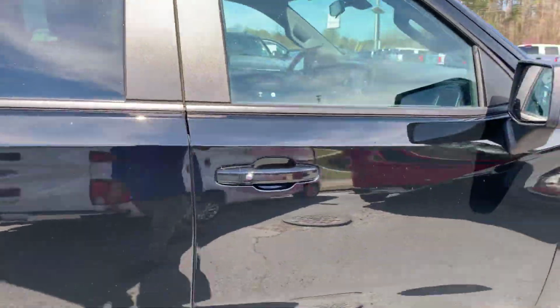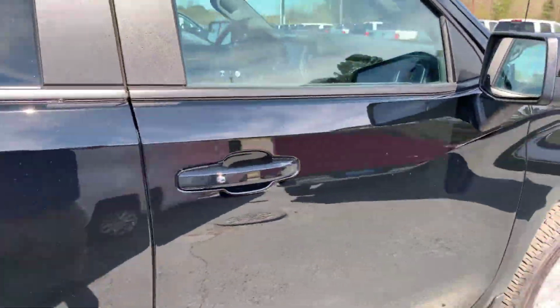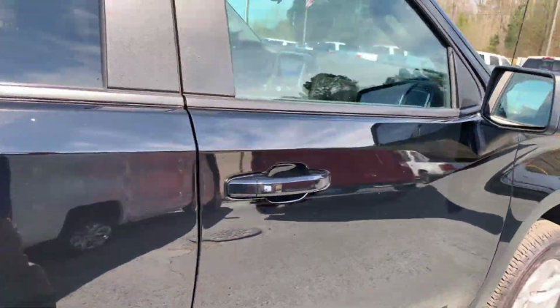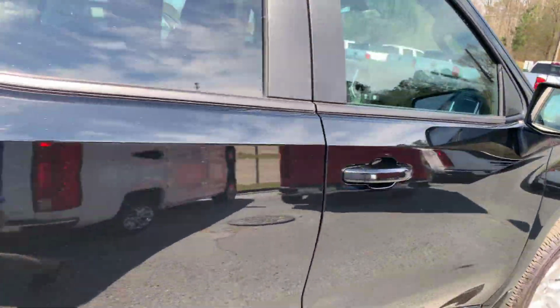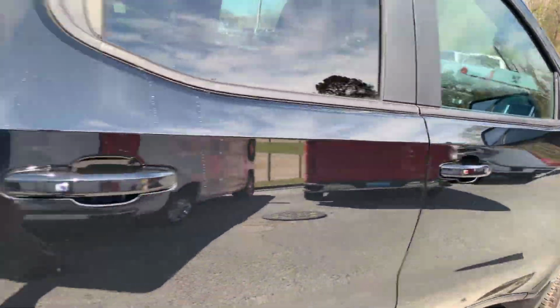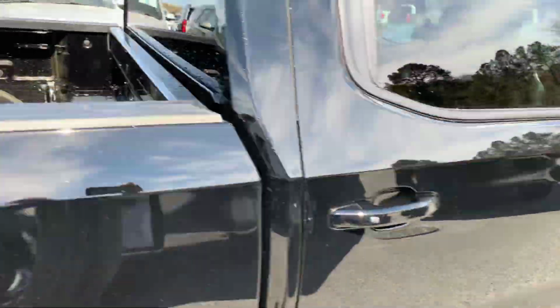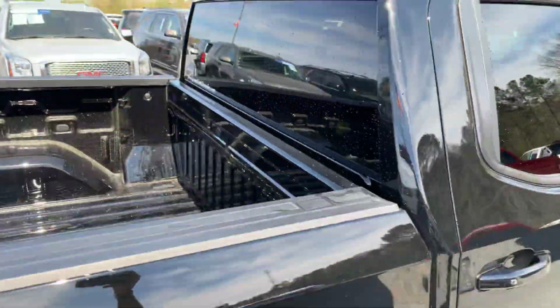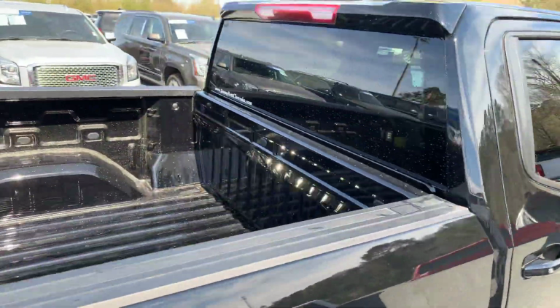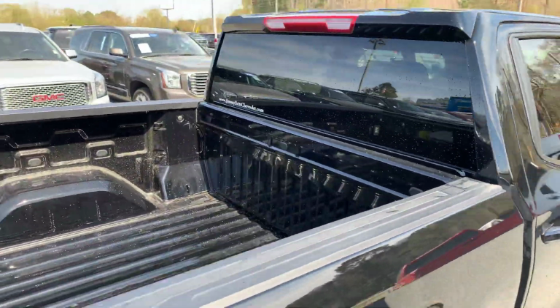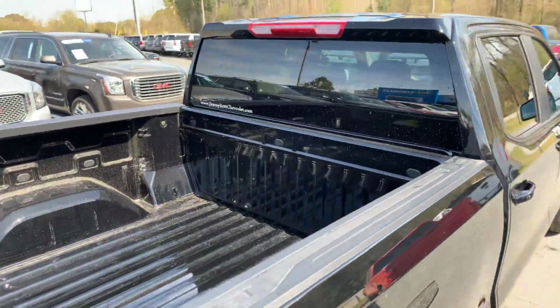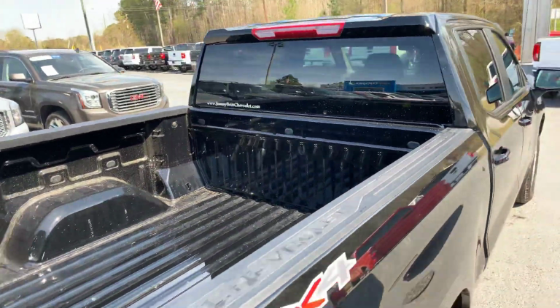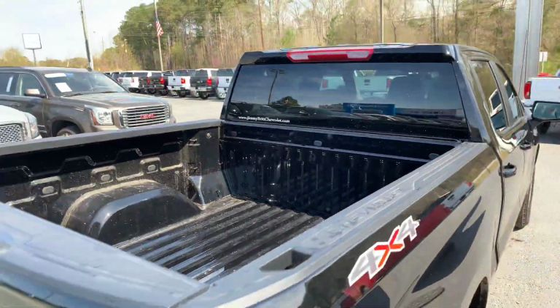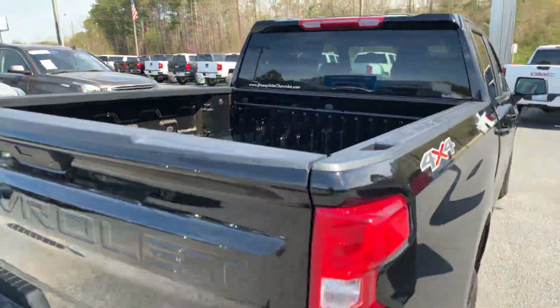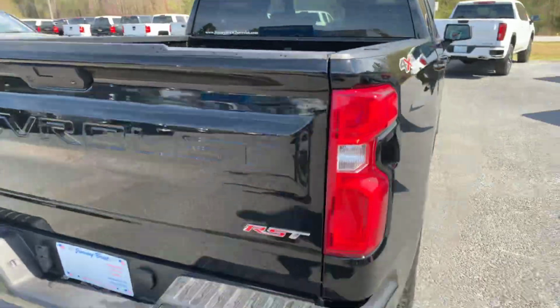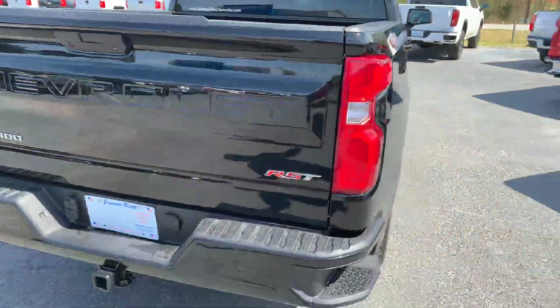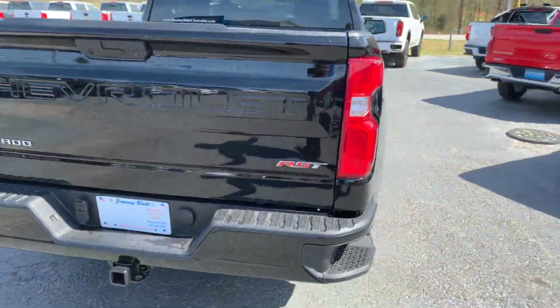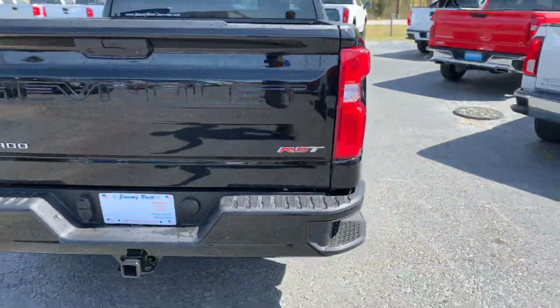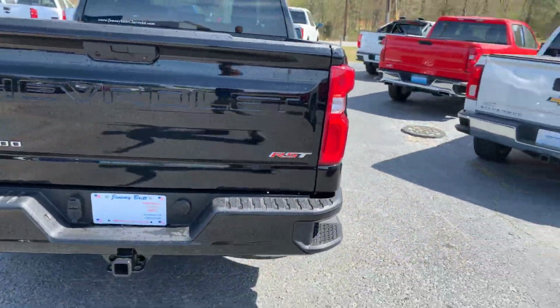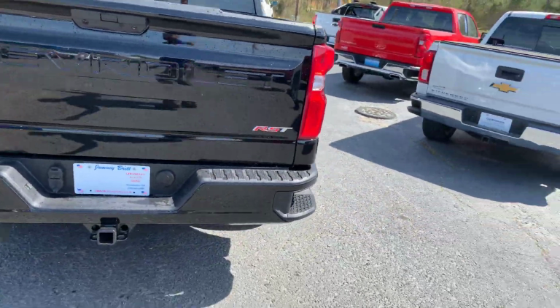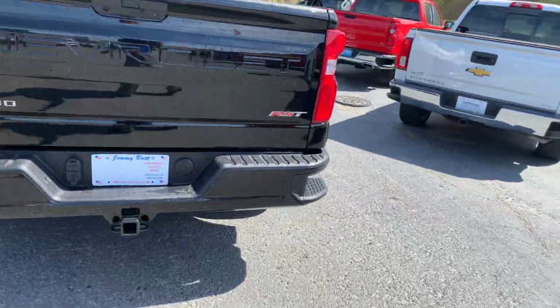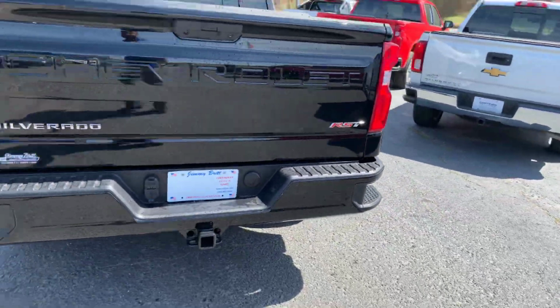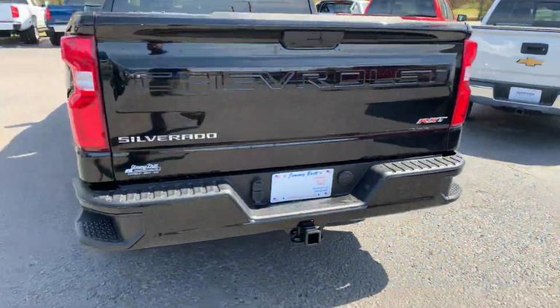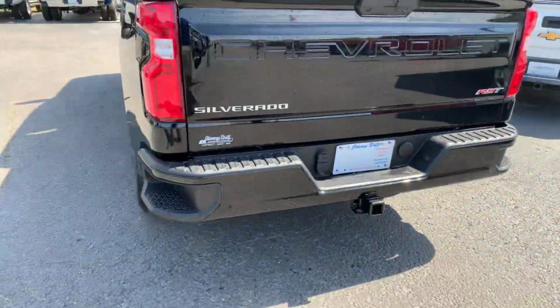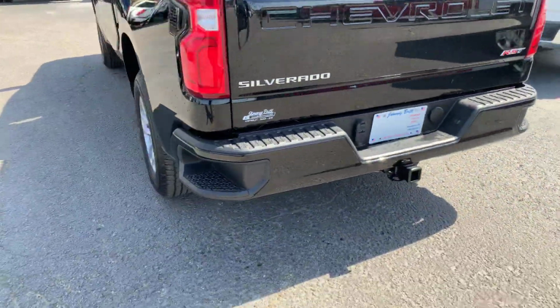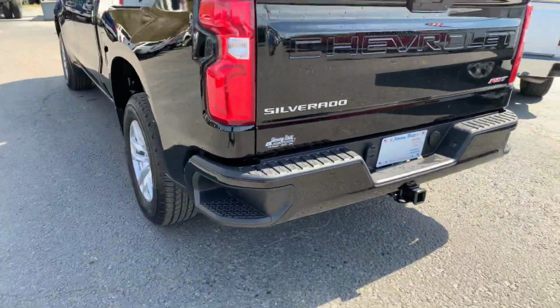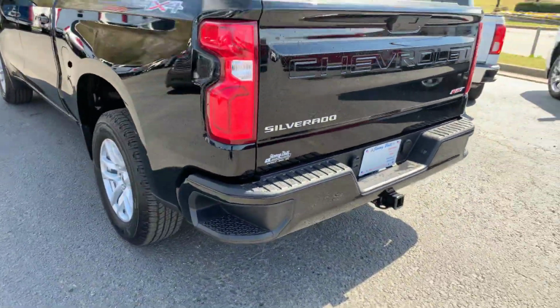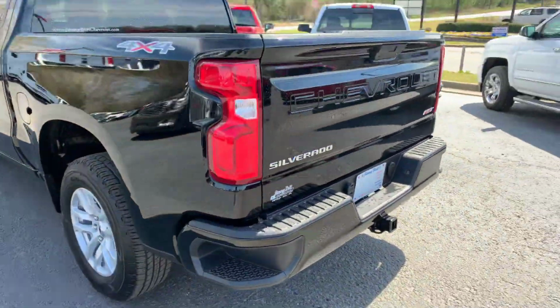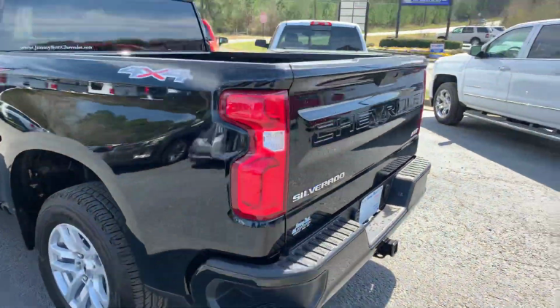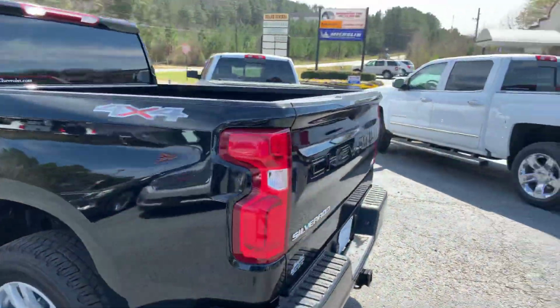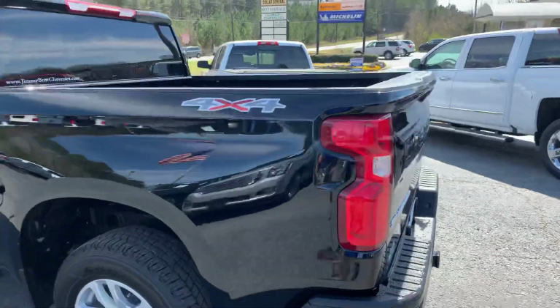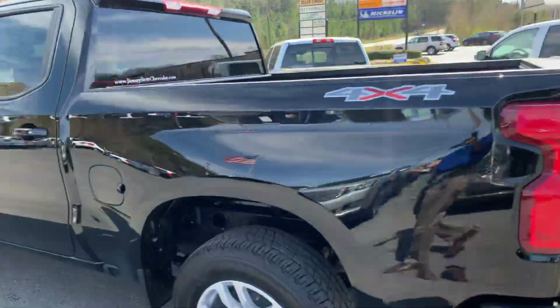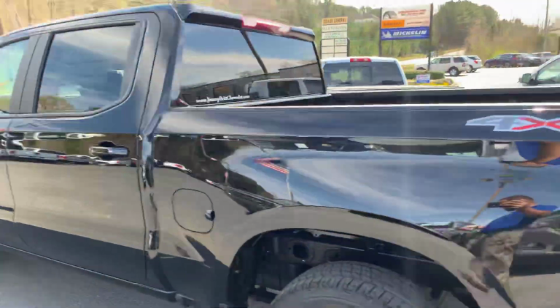It does have the keyless entry. It's the RST. Step up on the bumper, of course. Backup camera comes standard.